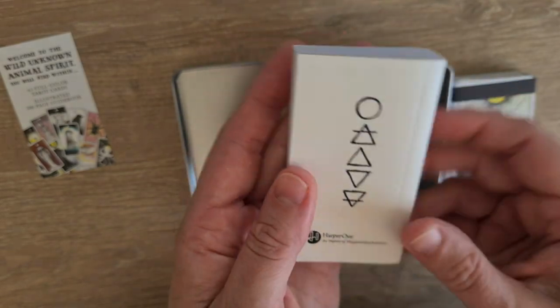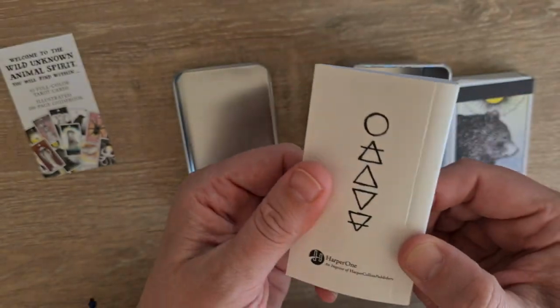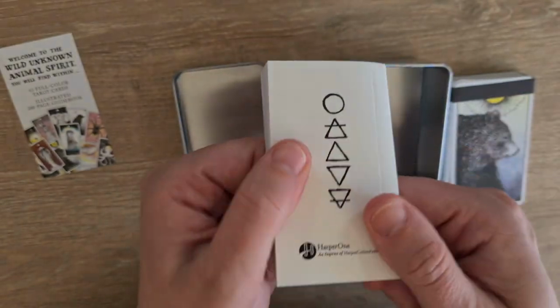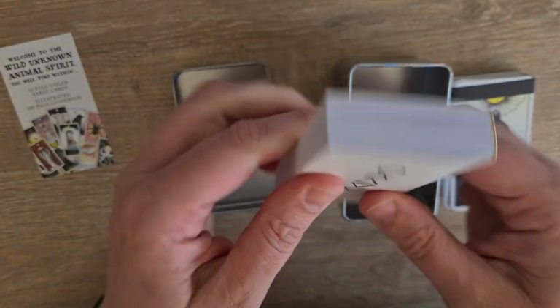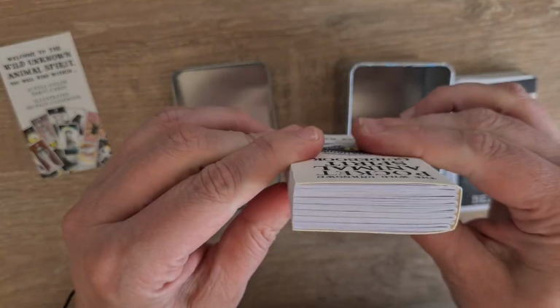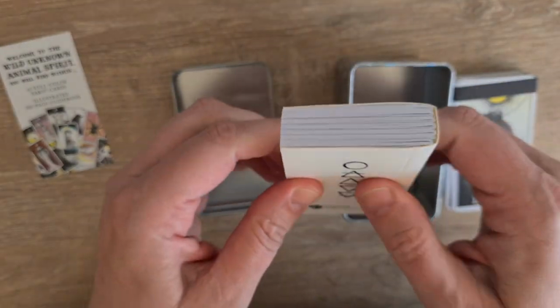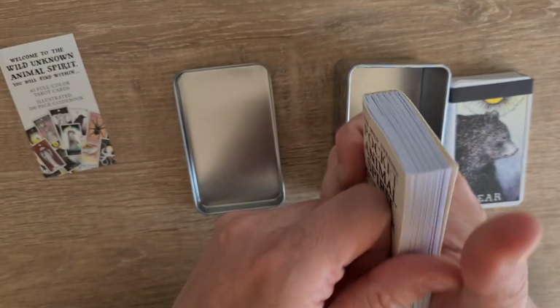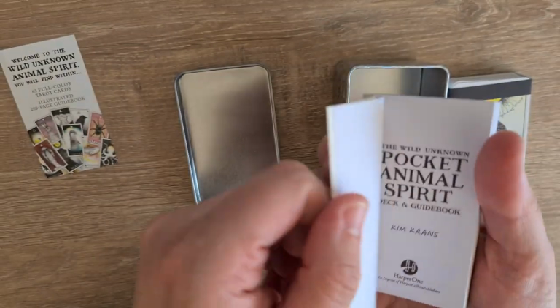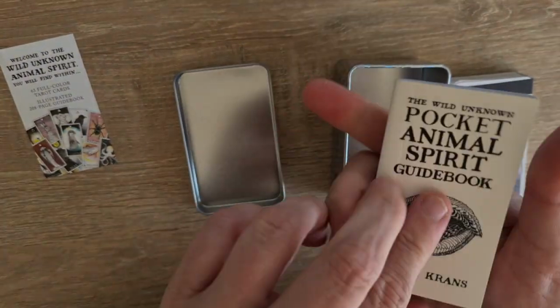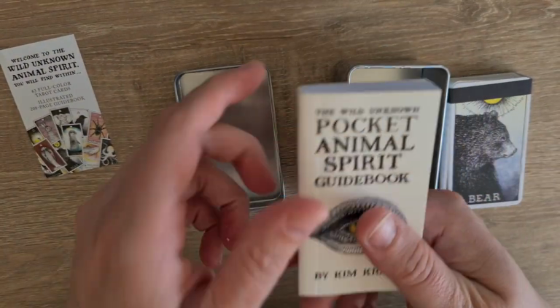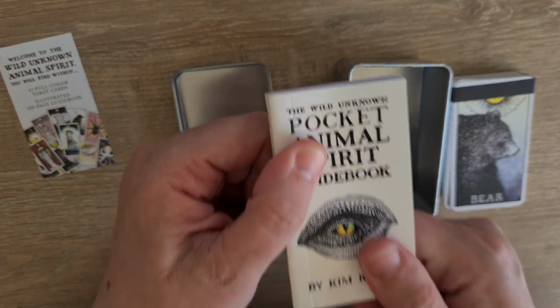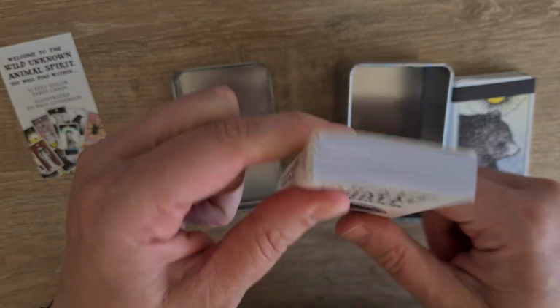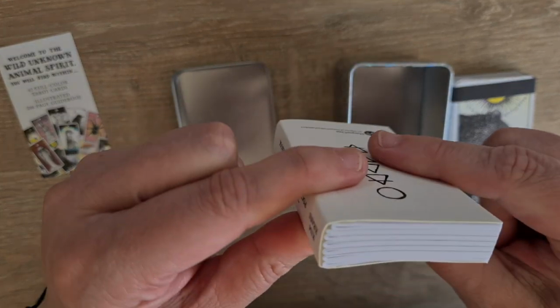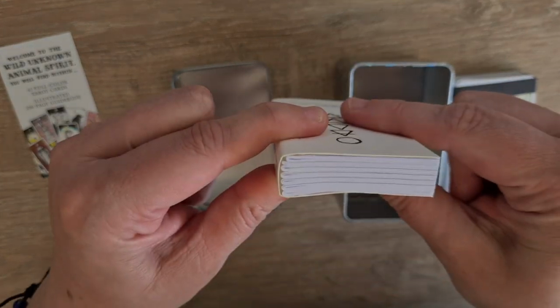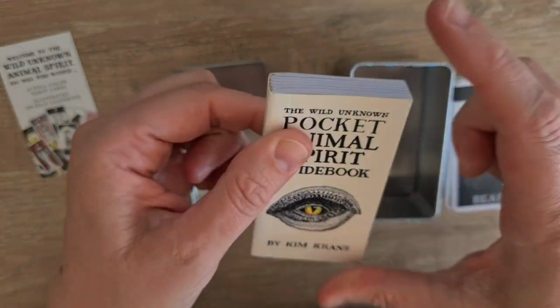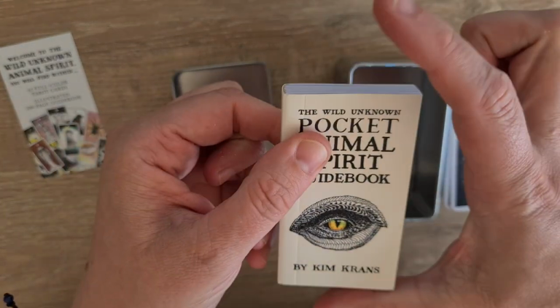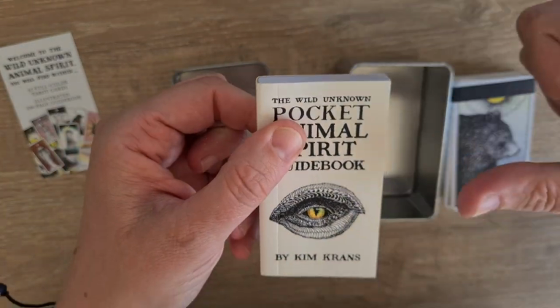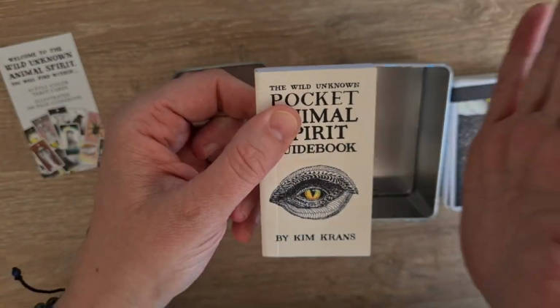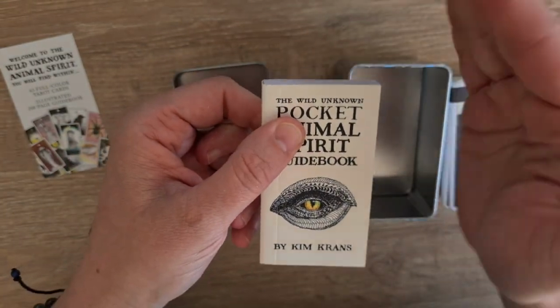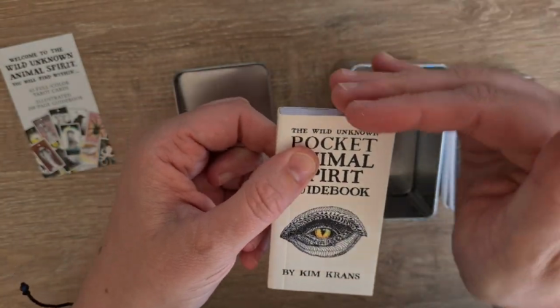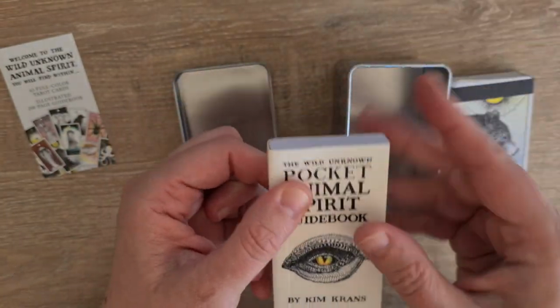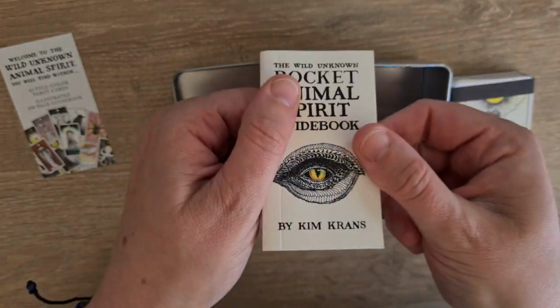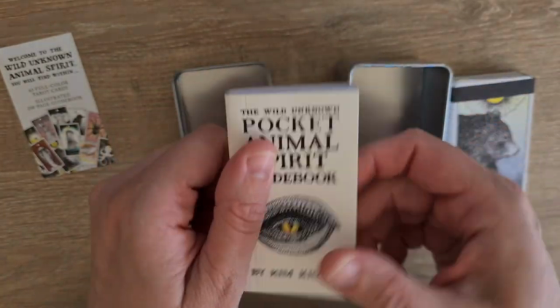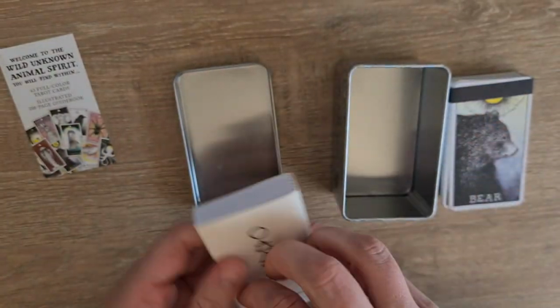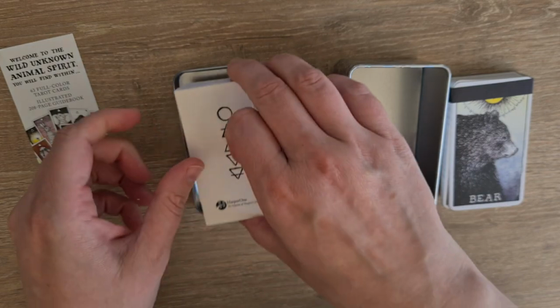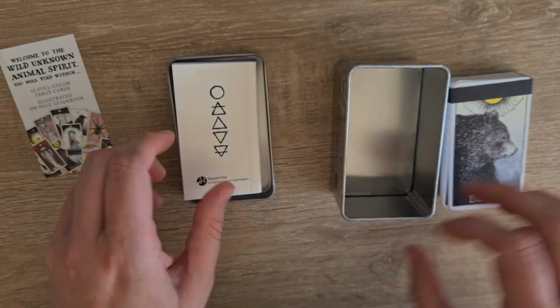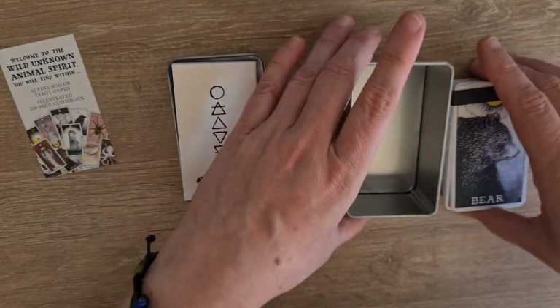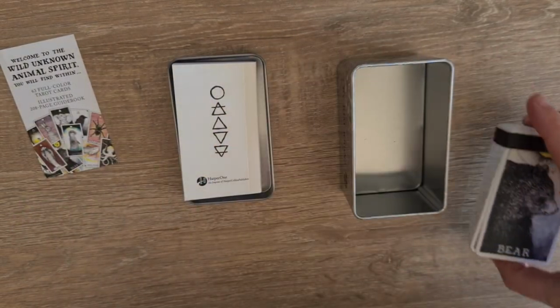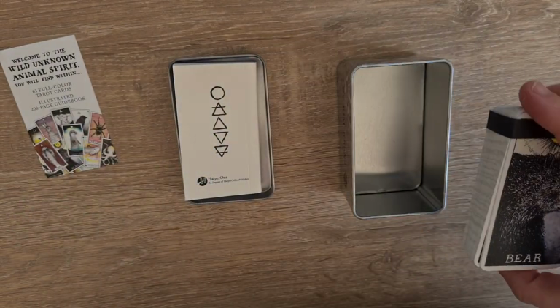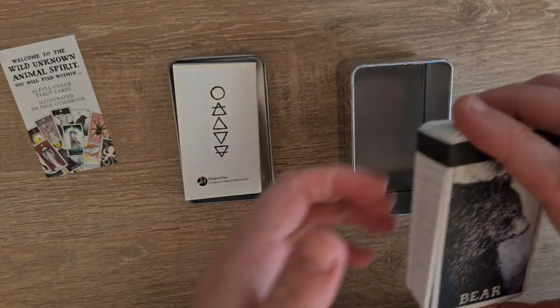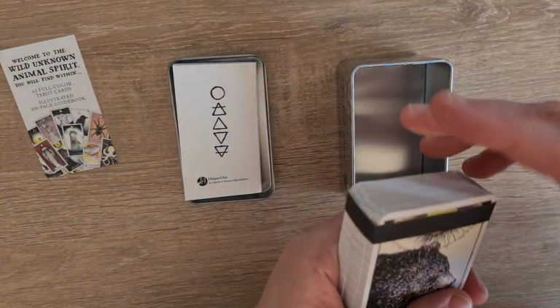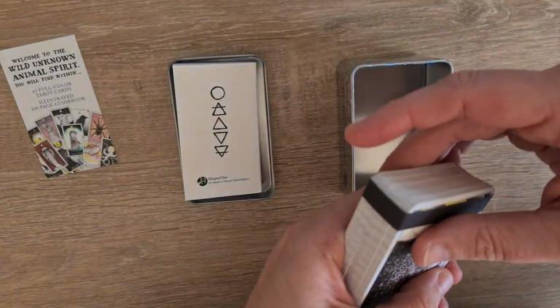That book is obviously the same as the big one — by the look of it, exactly the same as the big one. It's just smaller page sizes. So let's have a look at this deck.